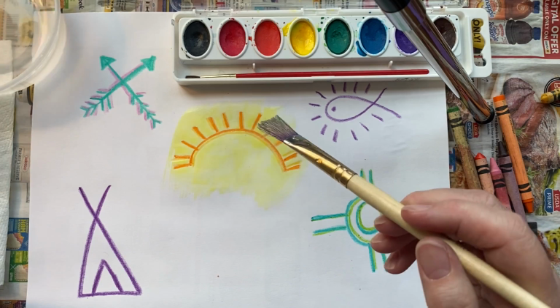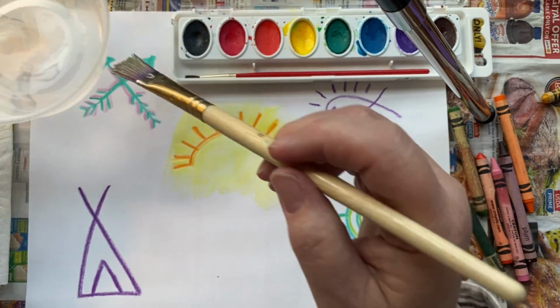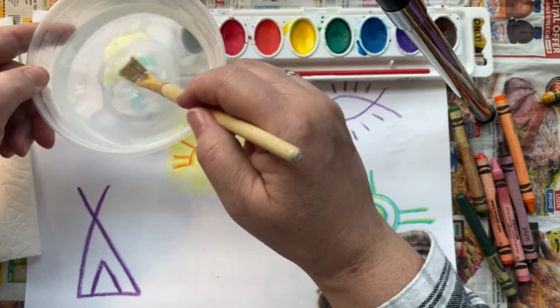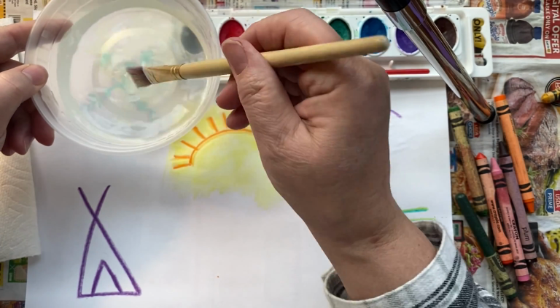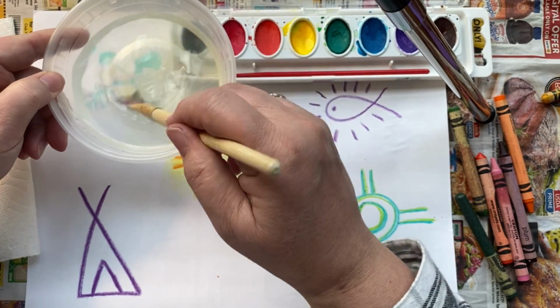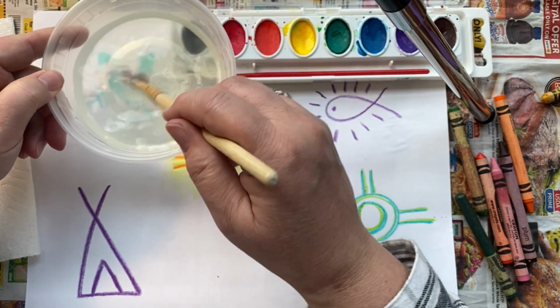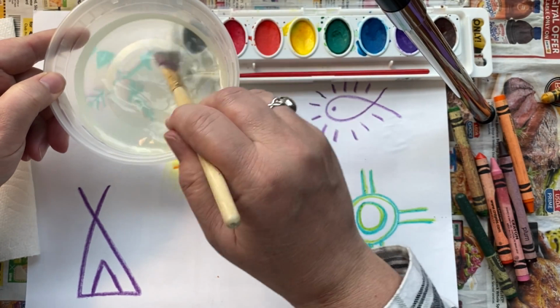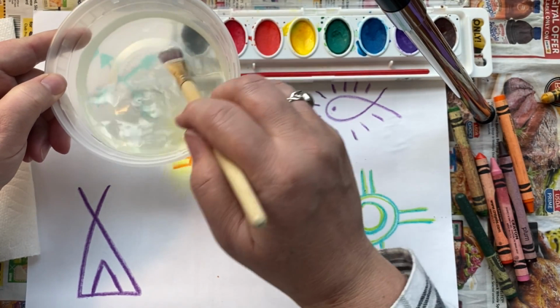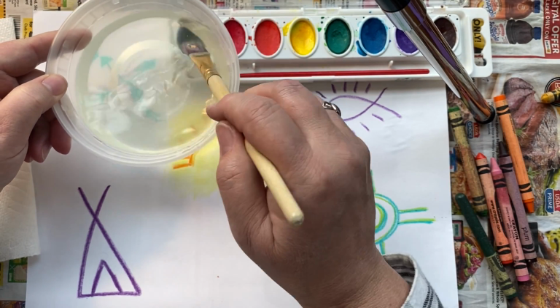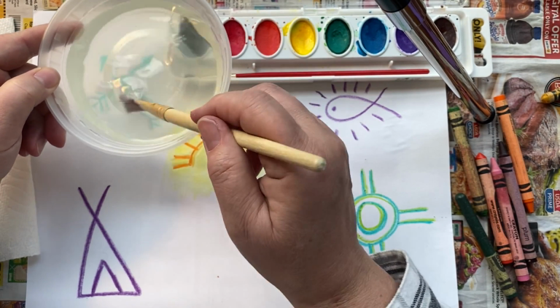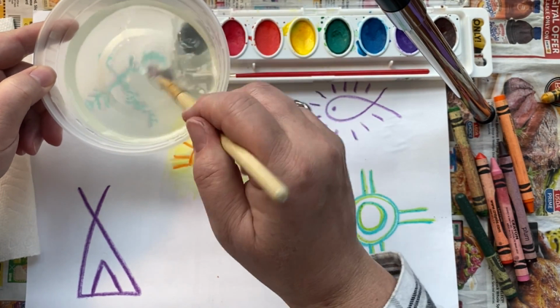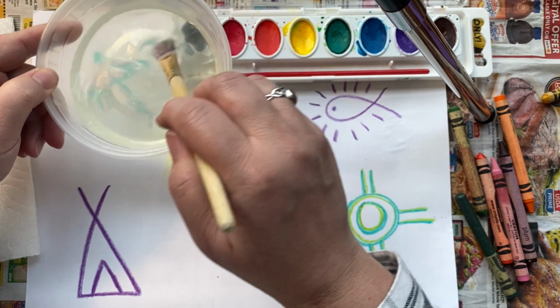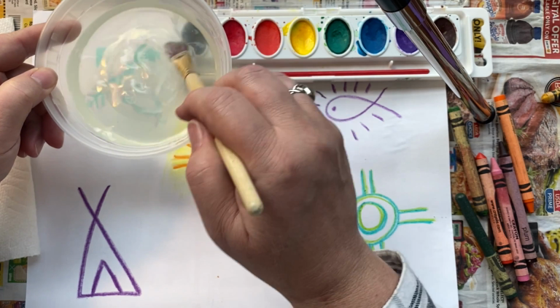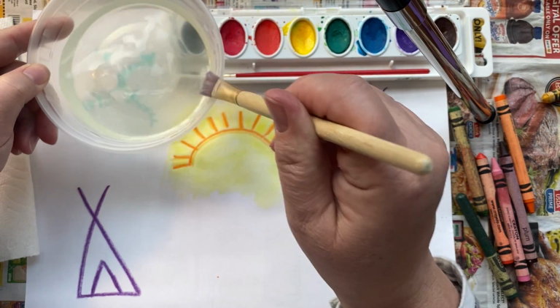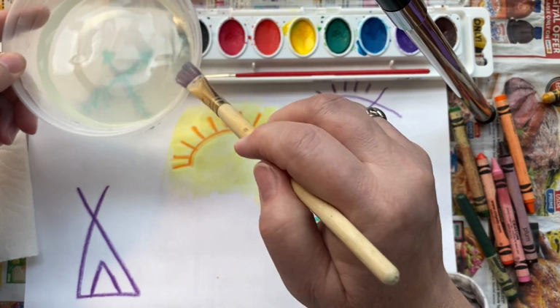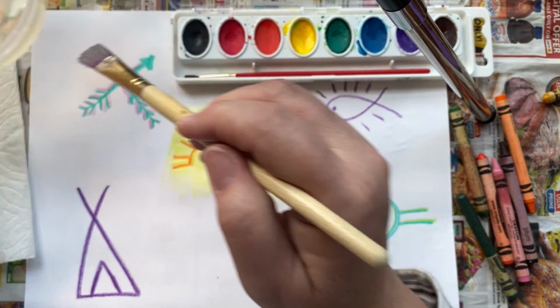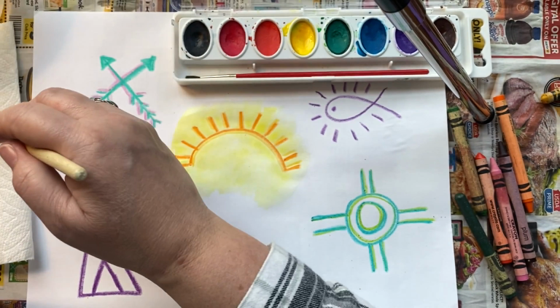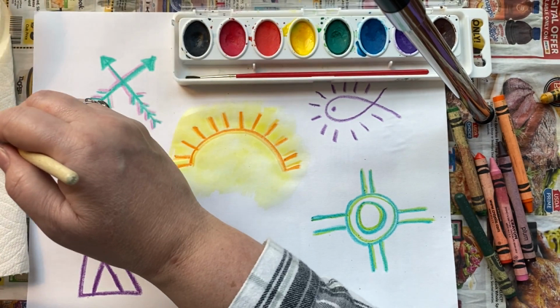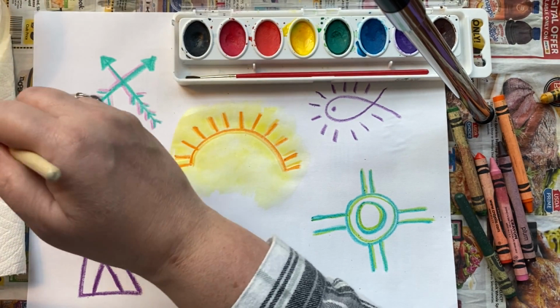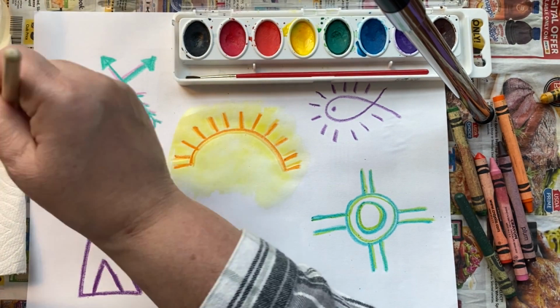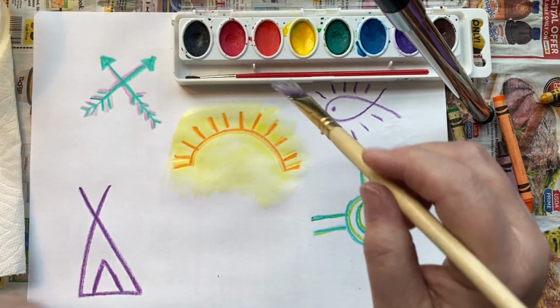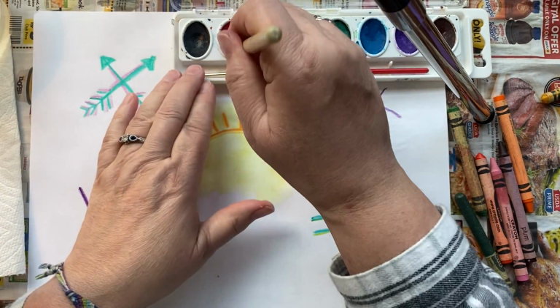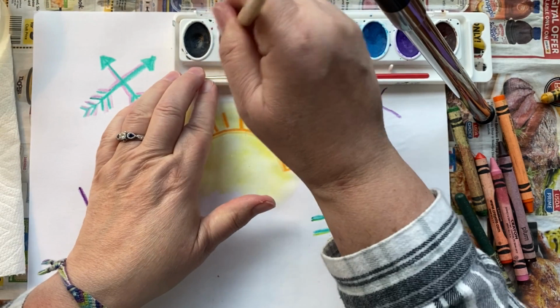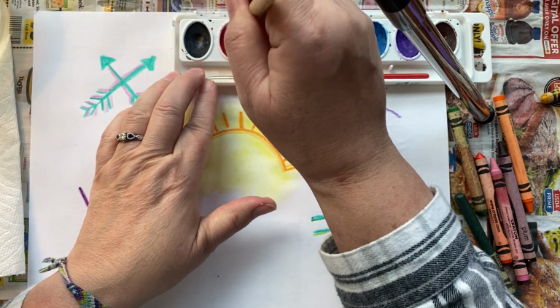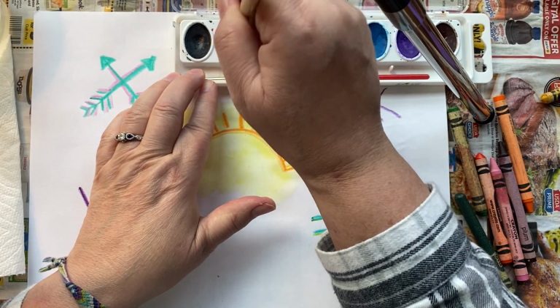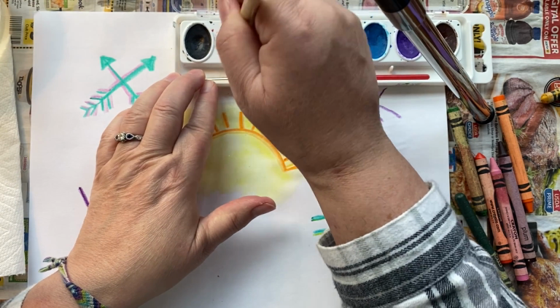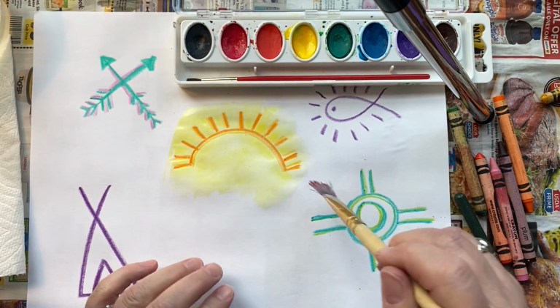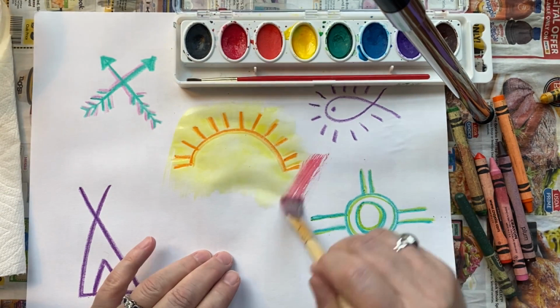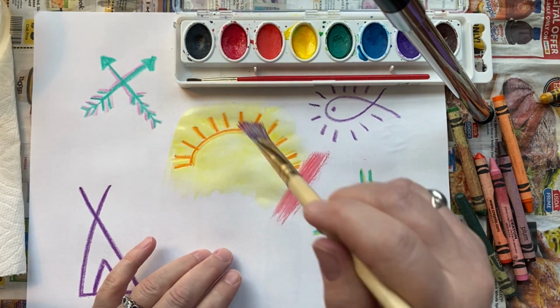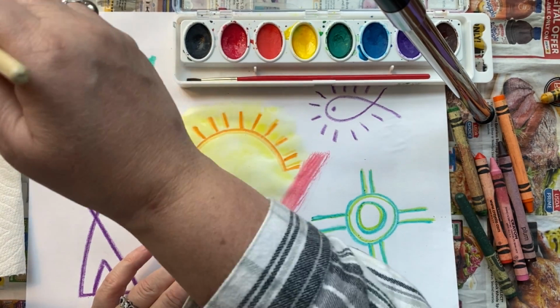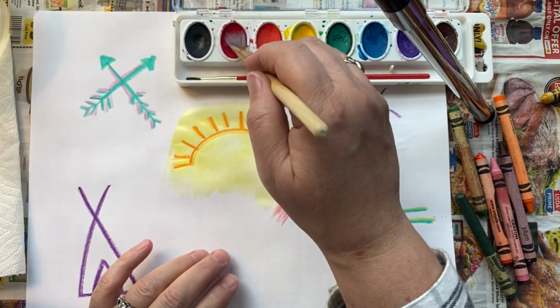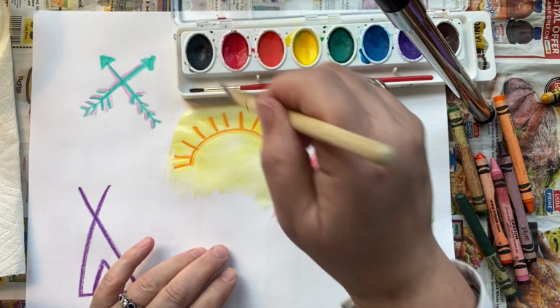You're just doing blobs of color, but still thinking about balance, rhythm, and variety. You want to use probably at least five colors. Do you want to have a theme, or are you going to use a little bit of everything?